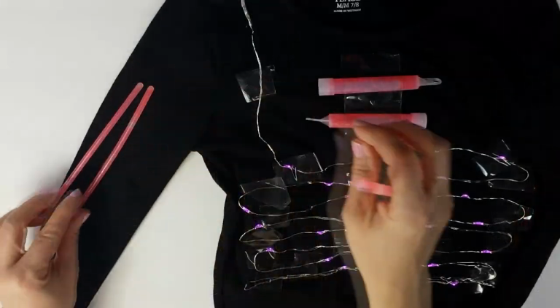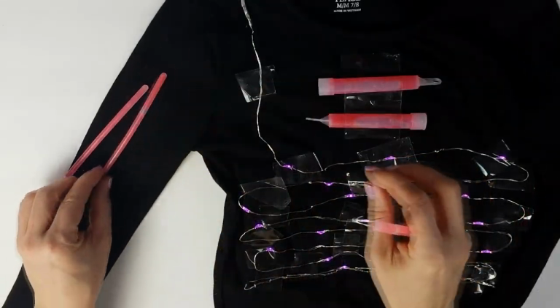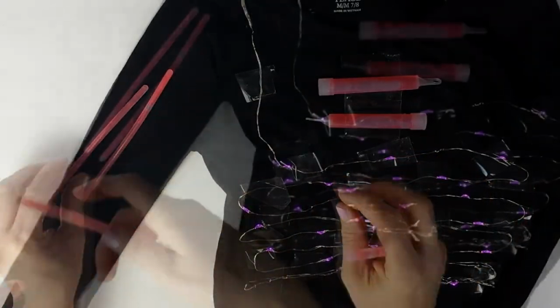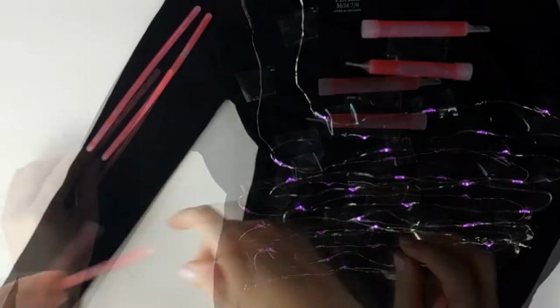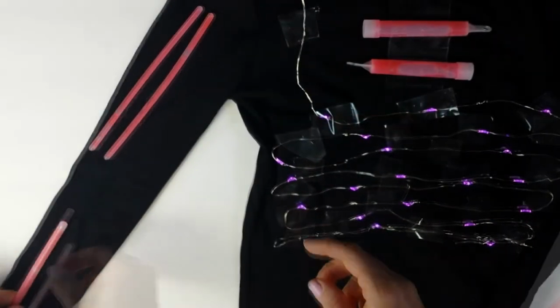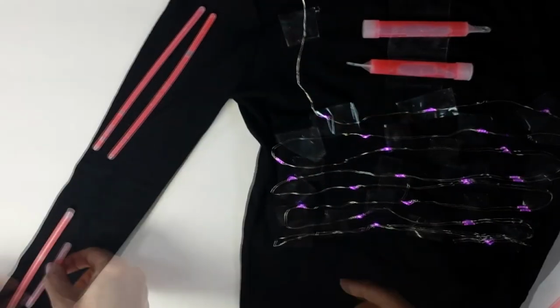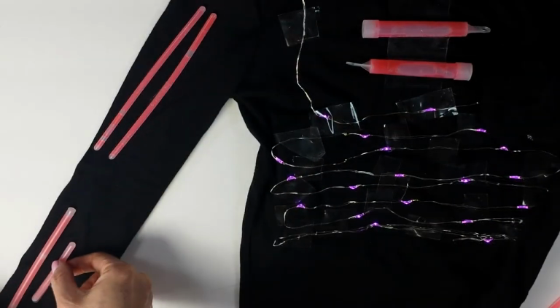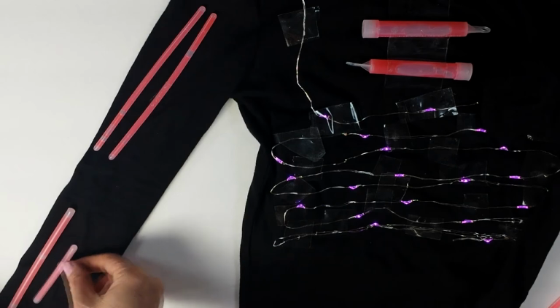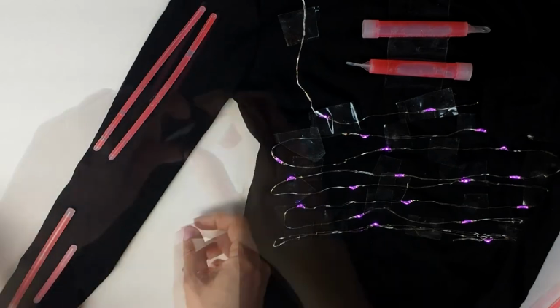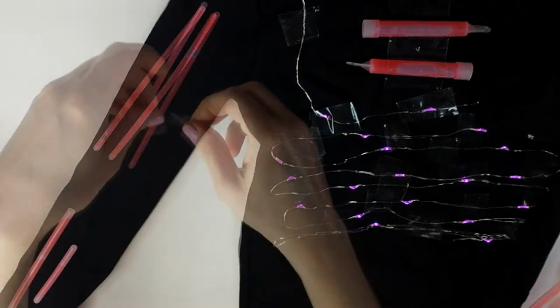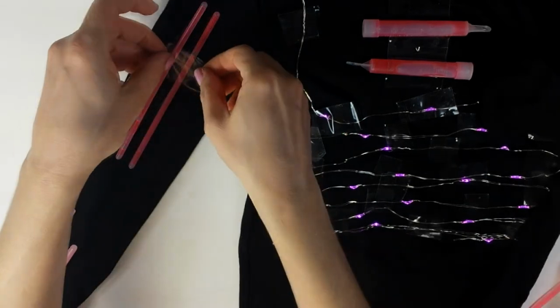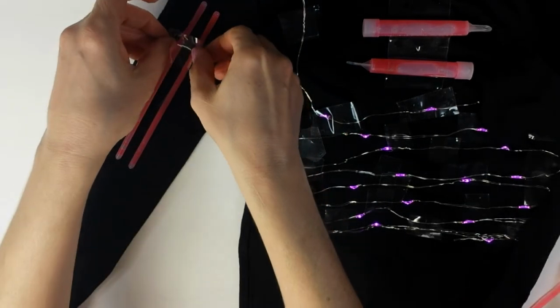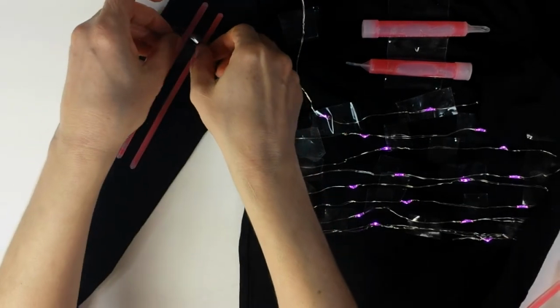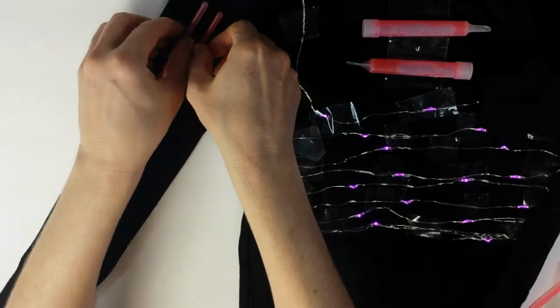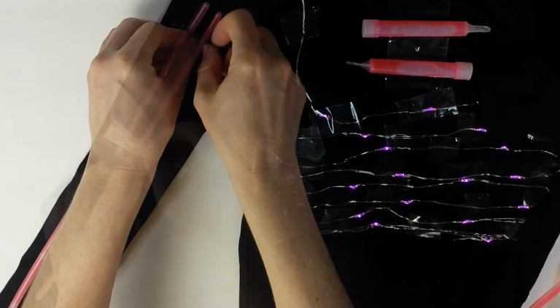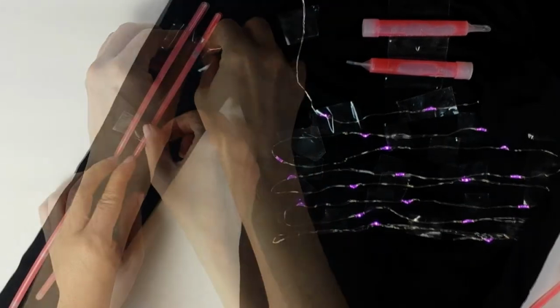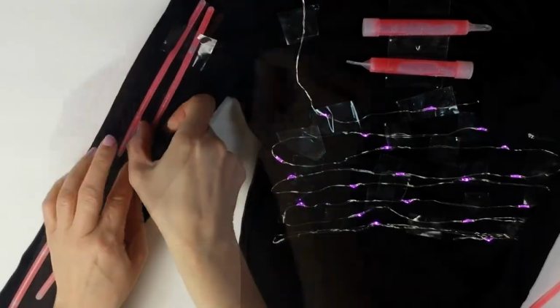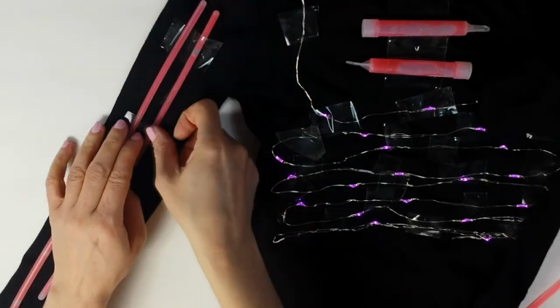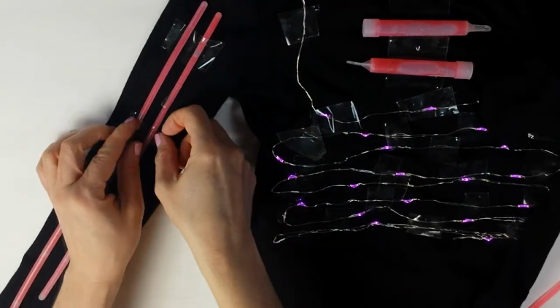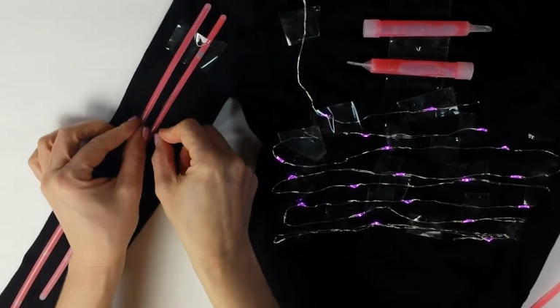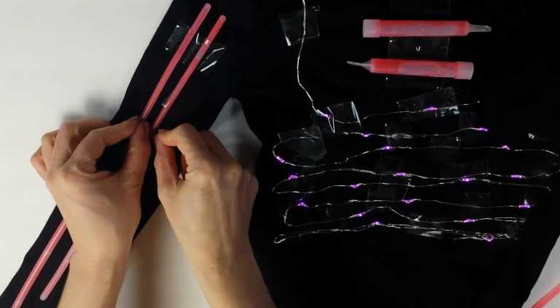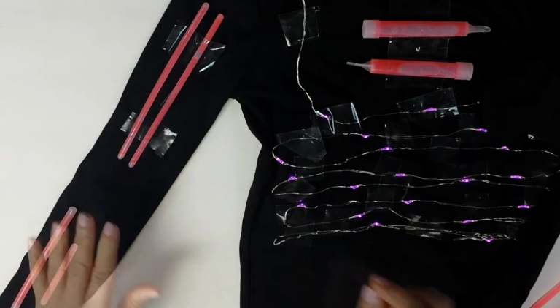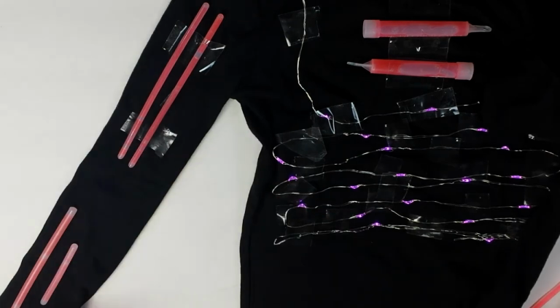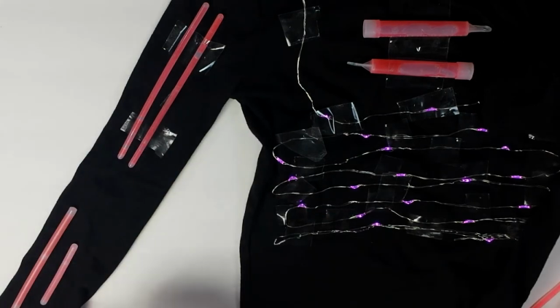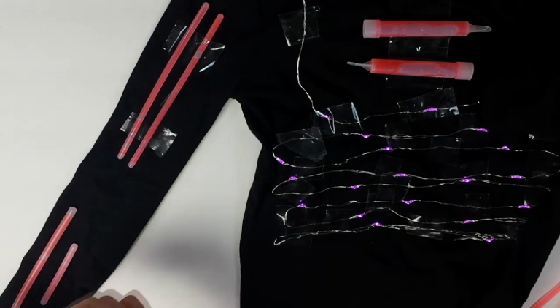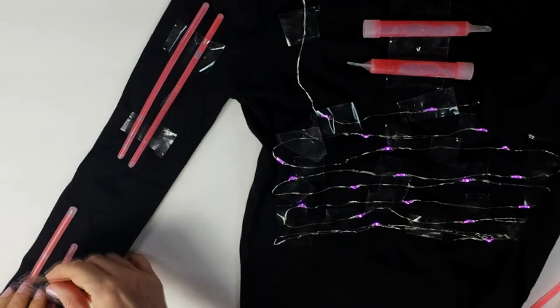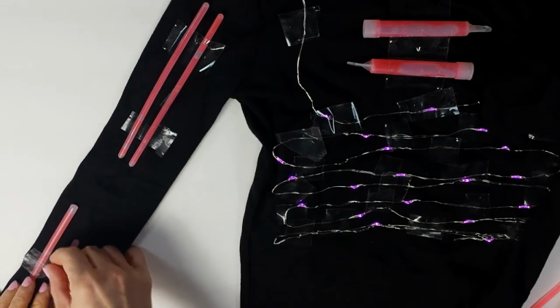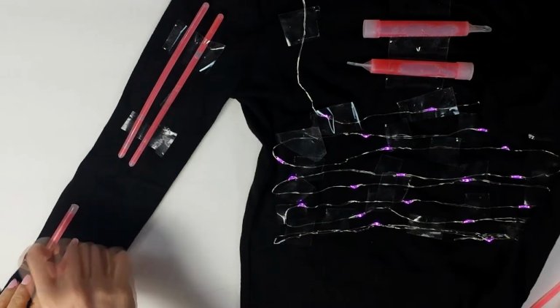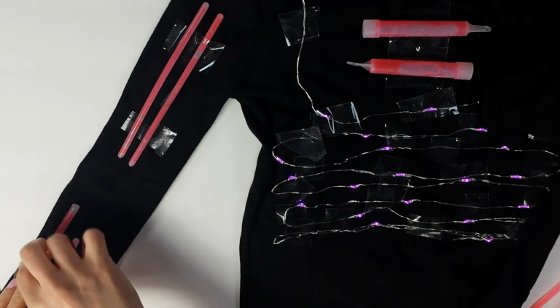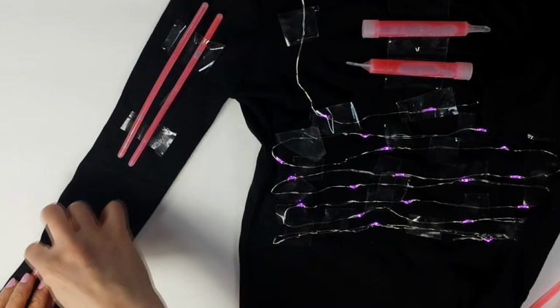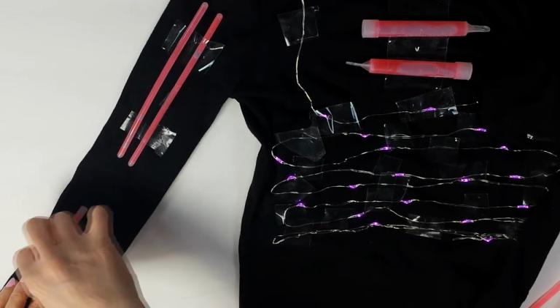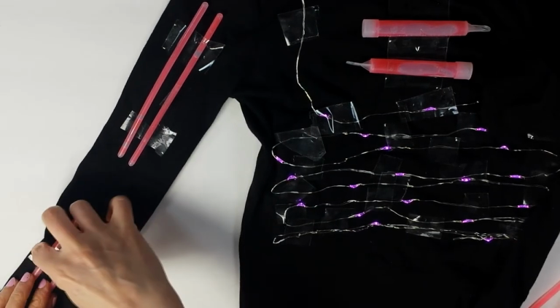Place glow sticks on the arms. Make sure to give room for the elbow to move. Apply tape to secure. Repeat on the other arm and also on the legs. Make sure to make room for the knee to move.